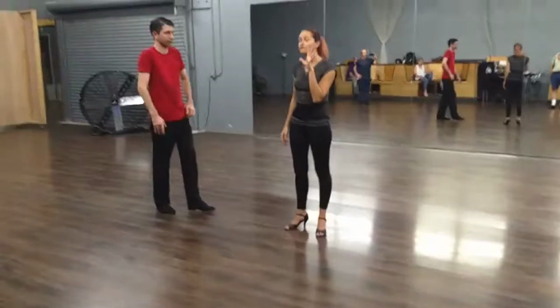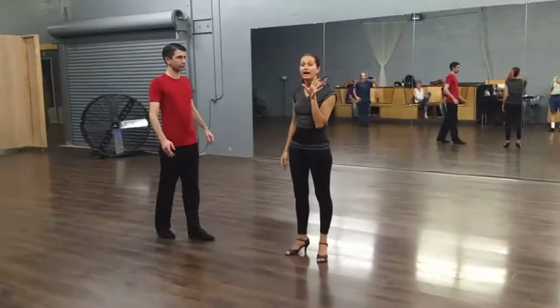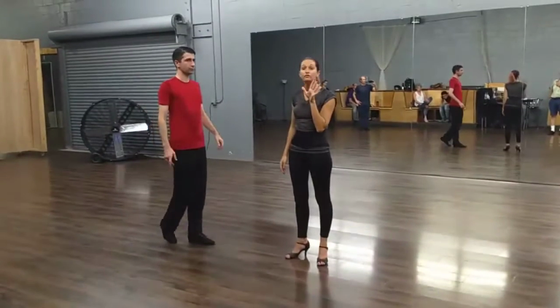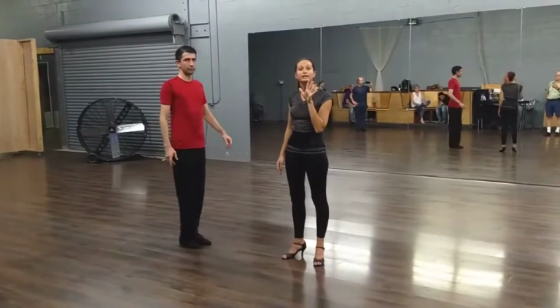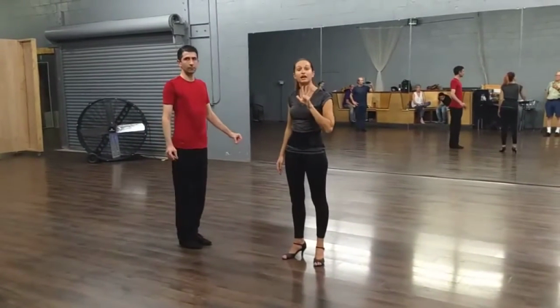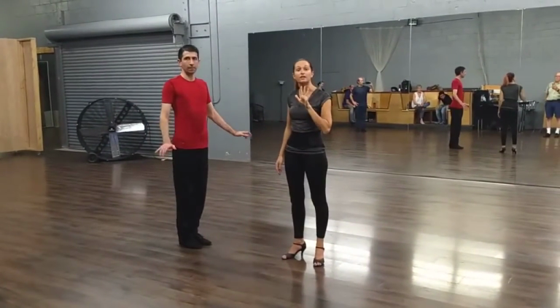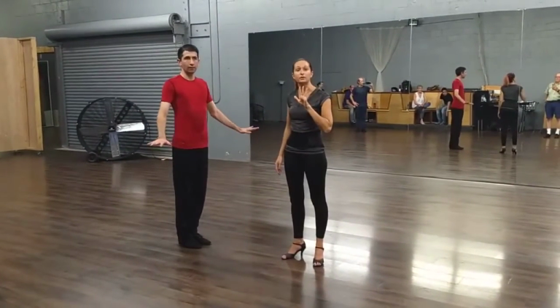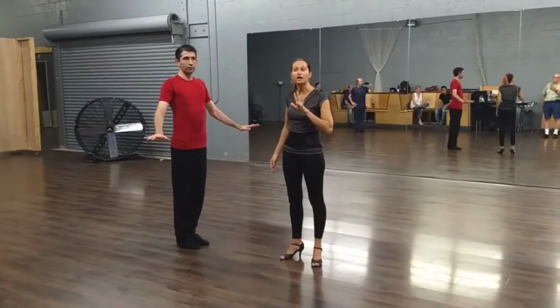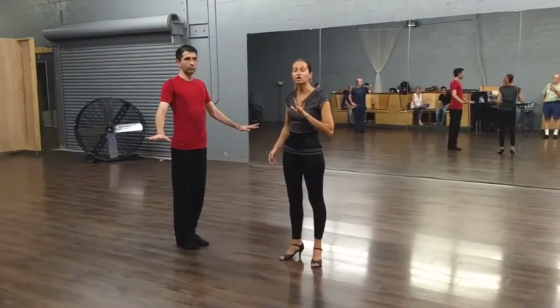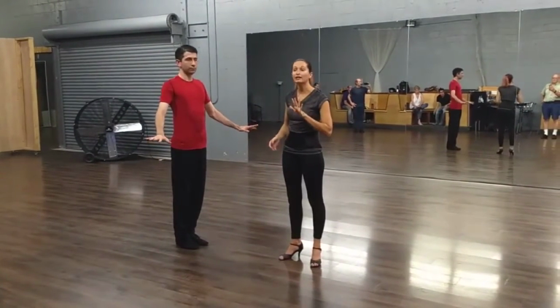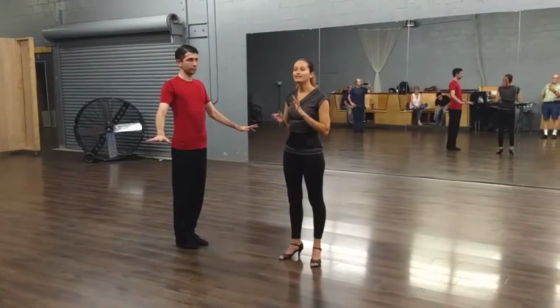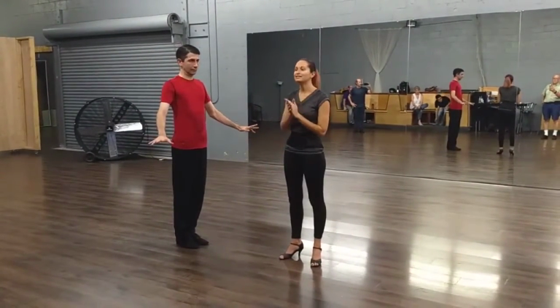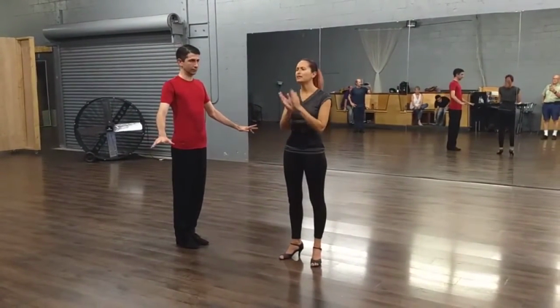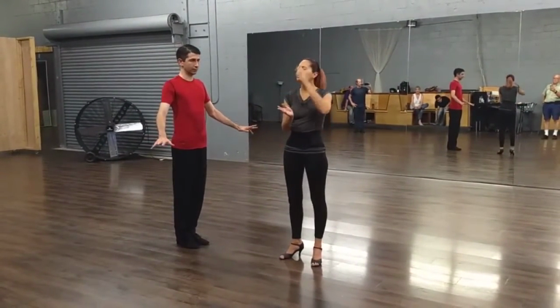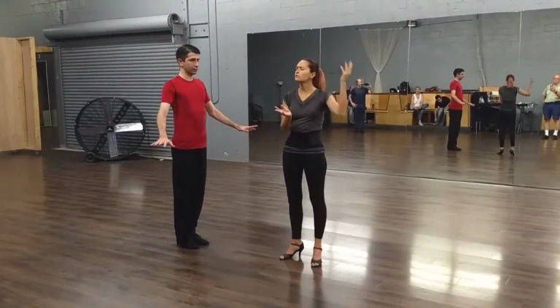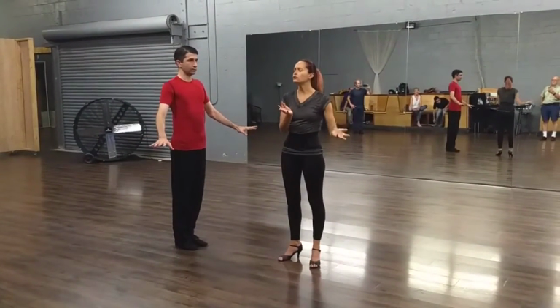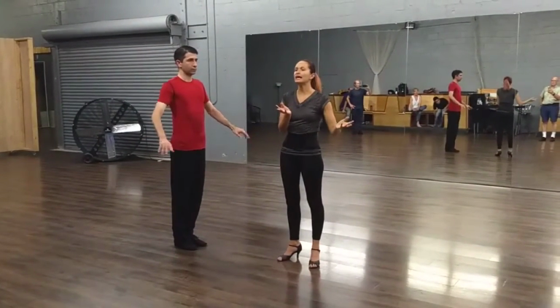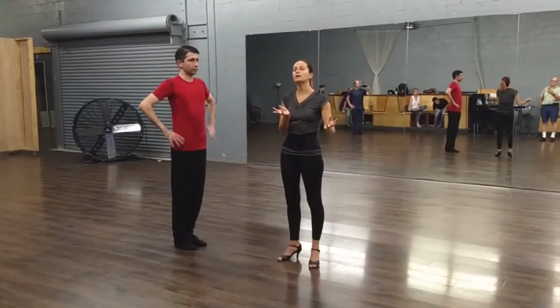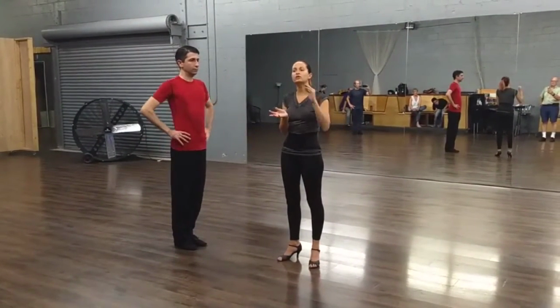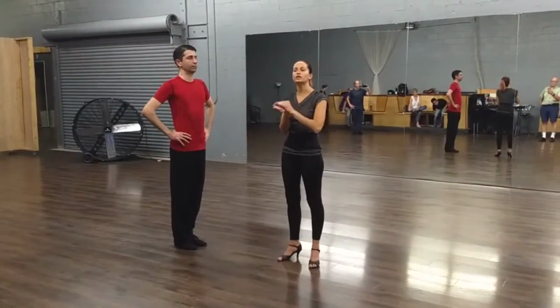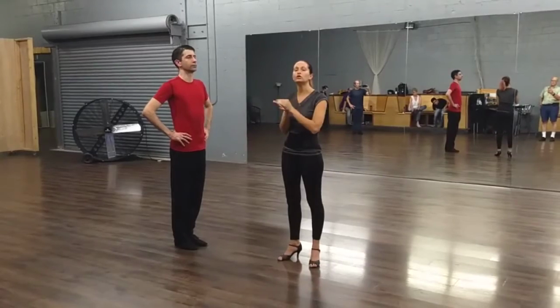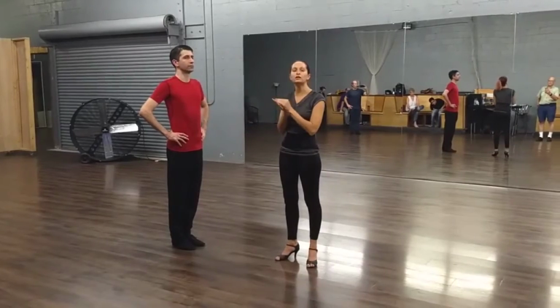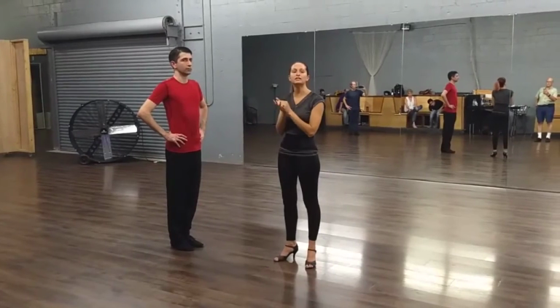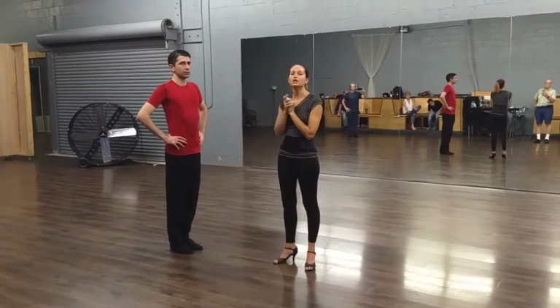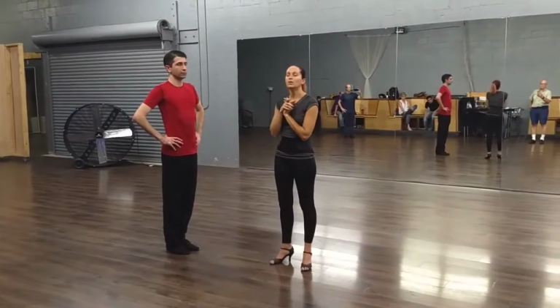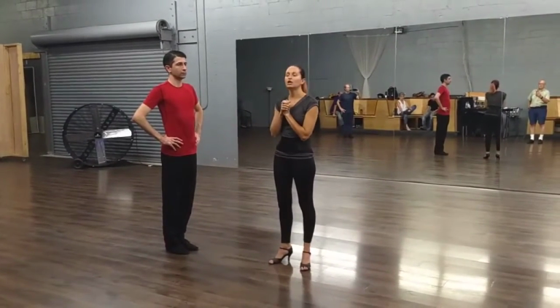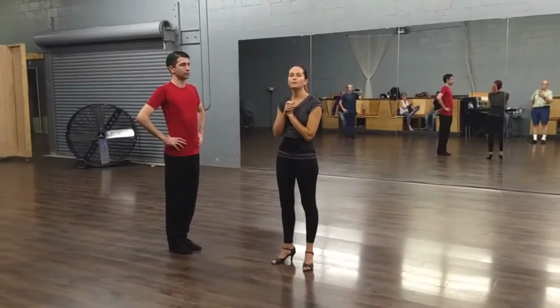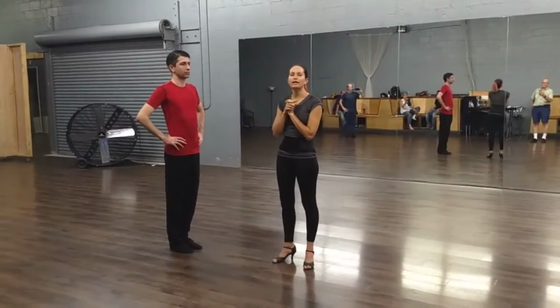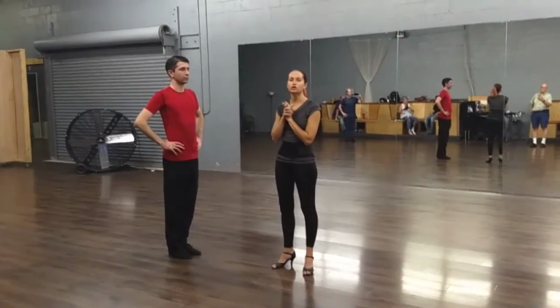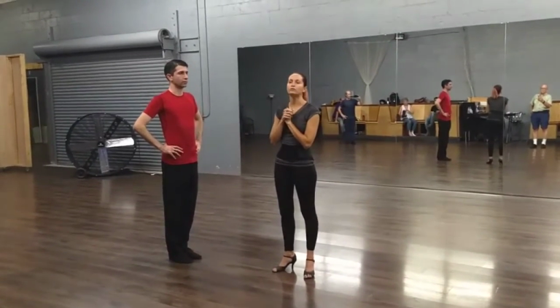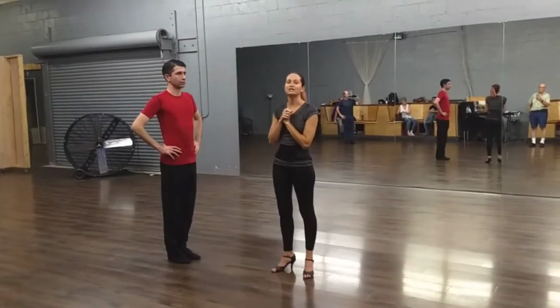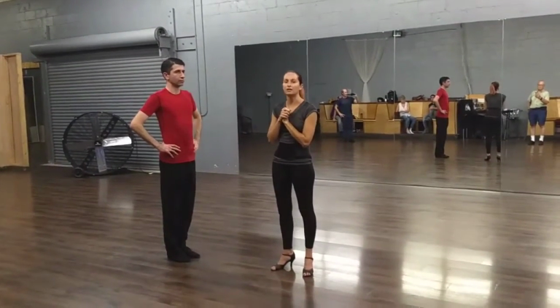Five weeks of Level 3 Foxtrot. Today we did some review from last week, so the only new thing we did was the open right turn with the développé.